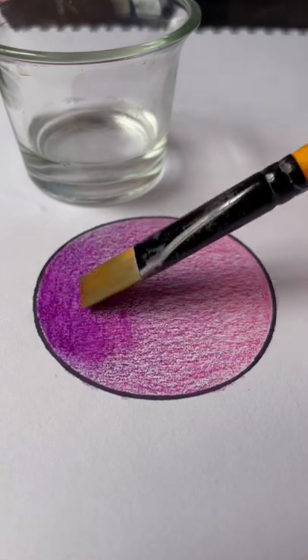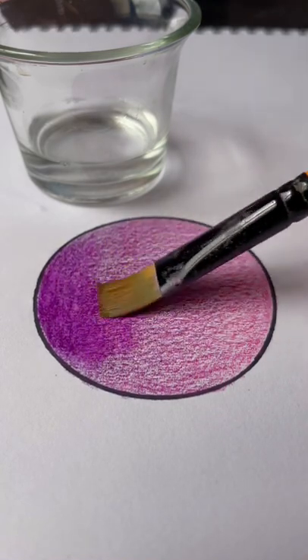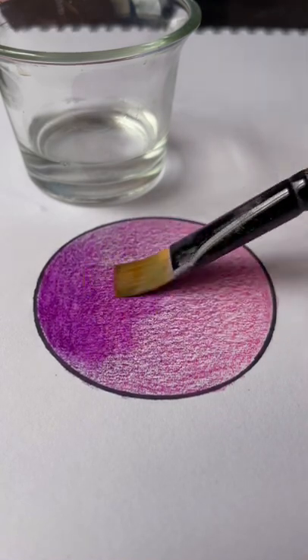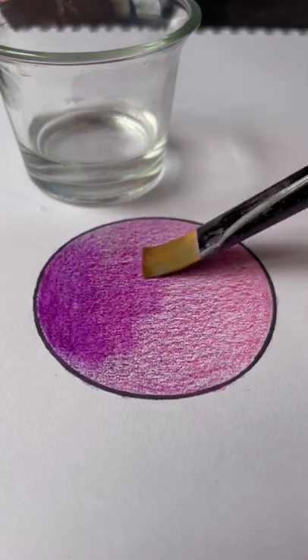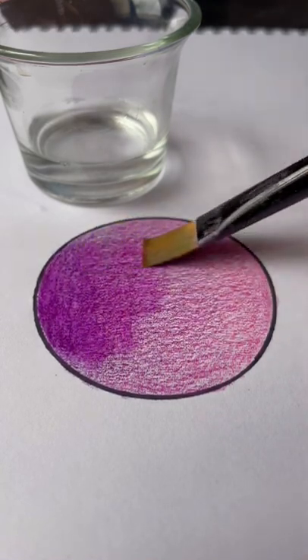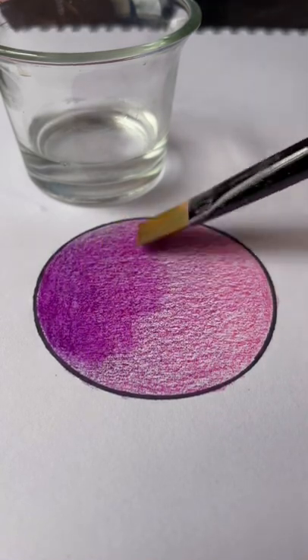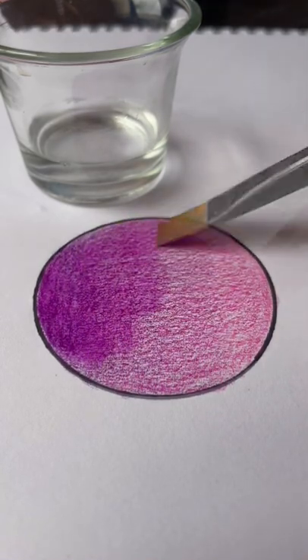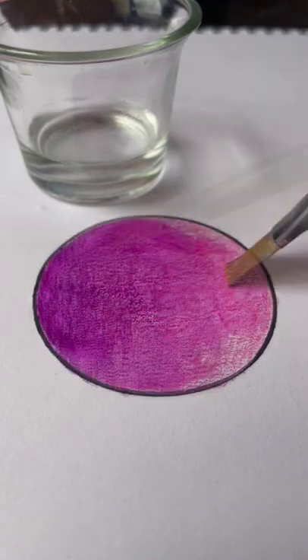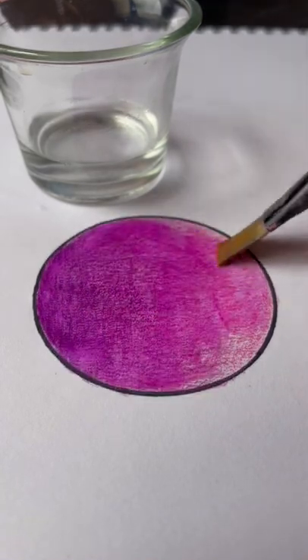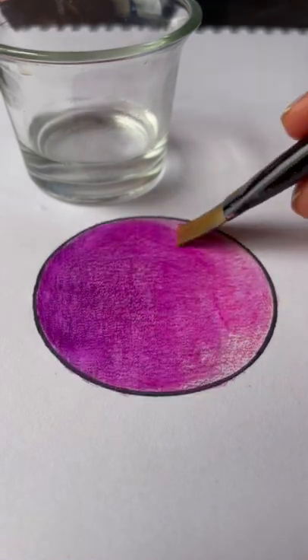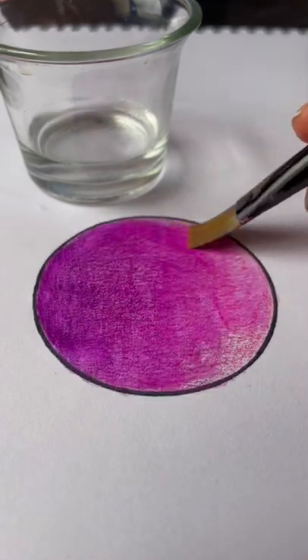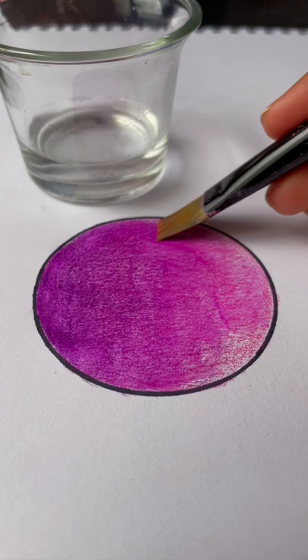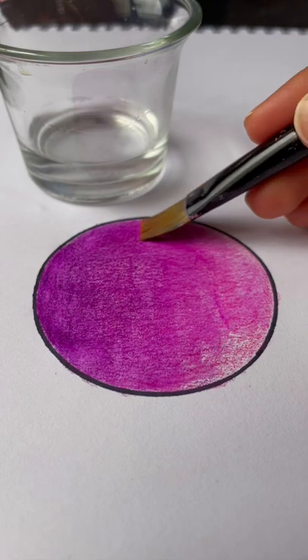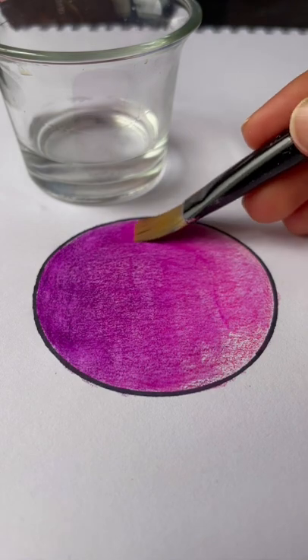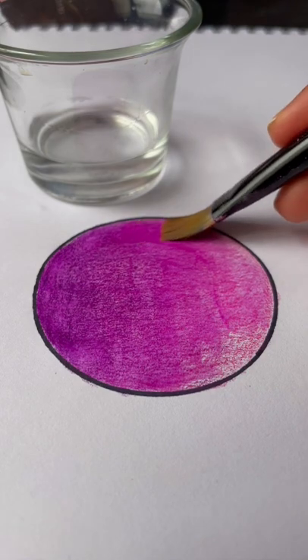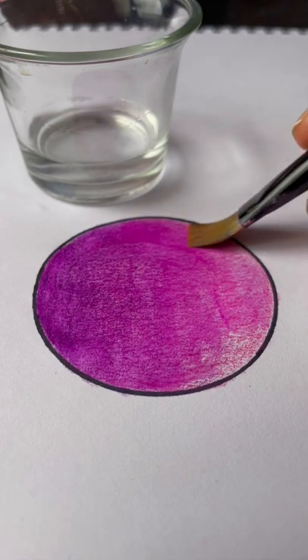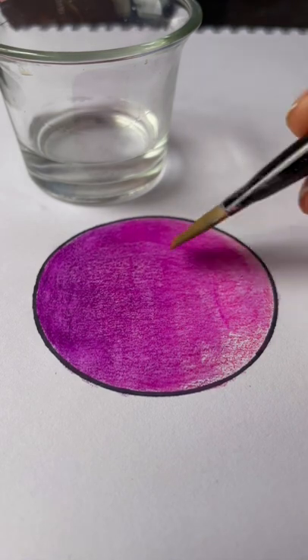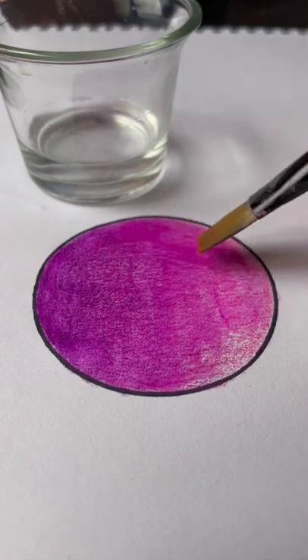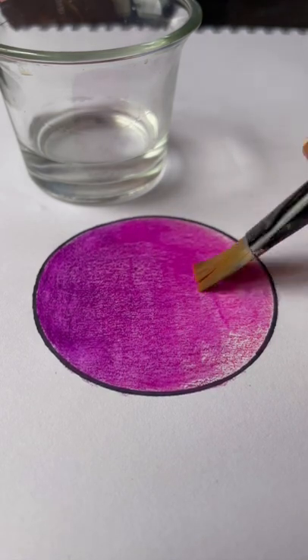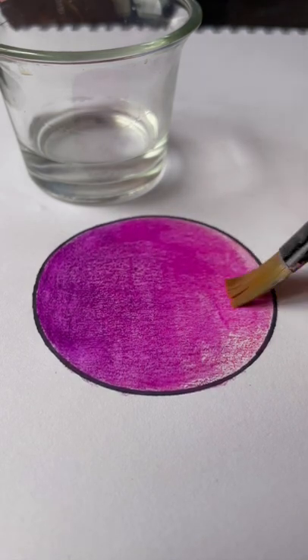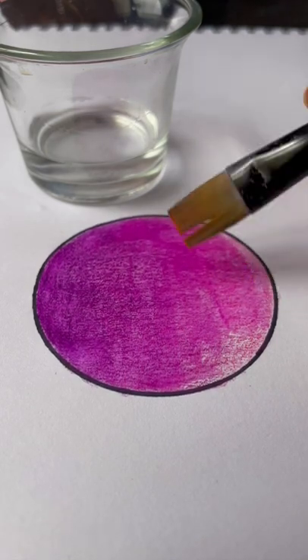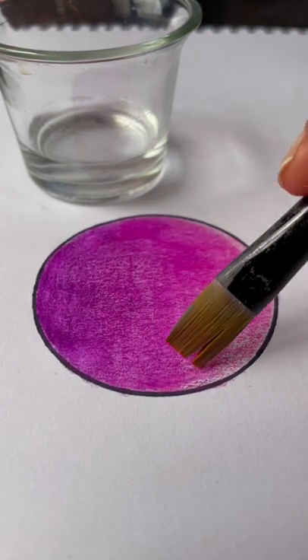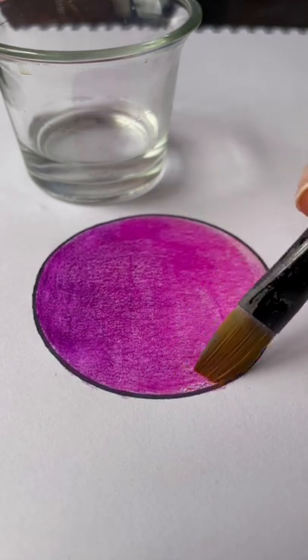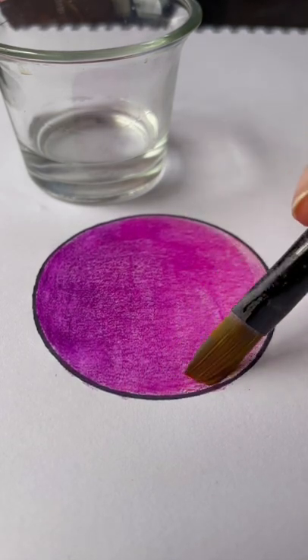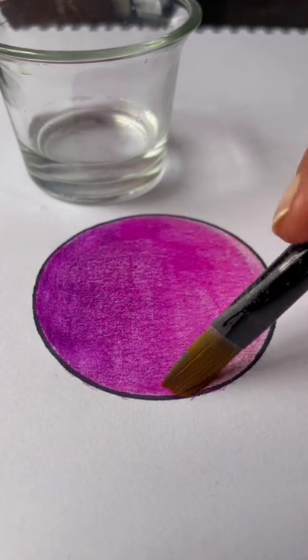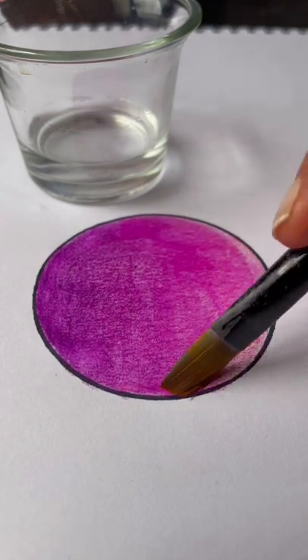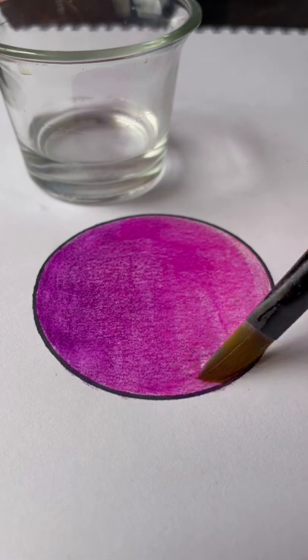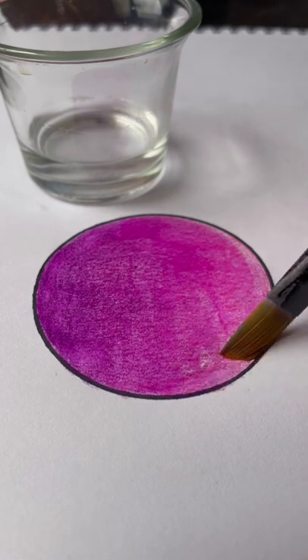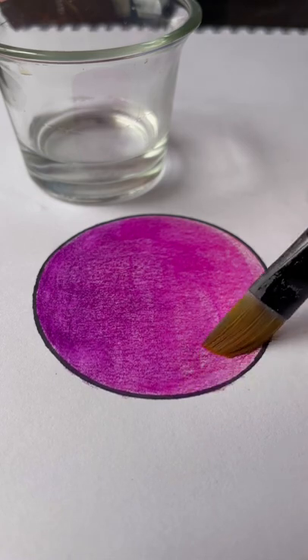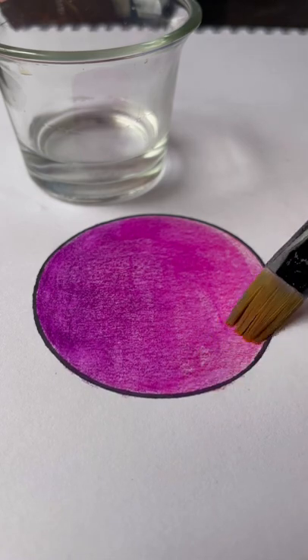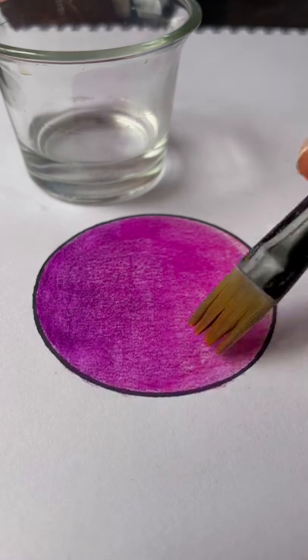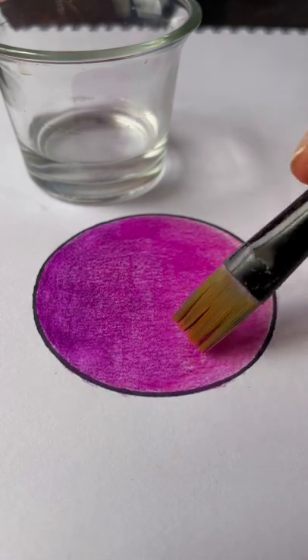The only issue was there was too much water on the brush, so the paper started crumpling up. So I recommend that you dab your brush off on tissue before applying it to the actual drawing.